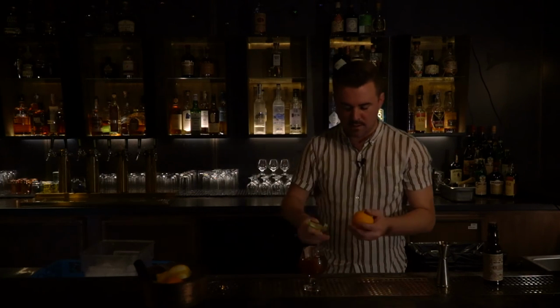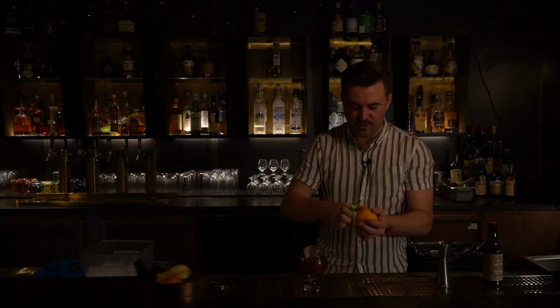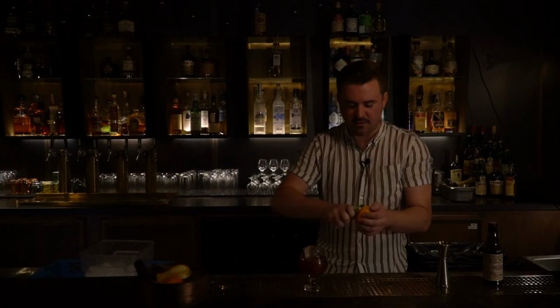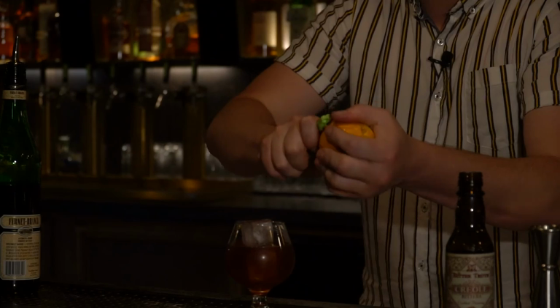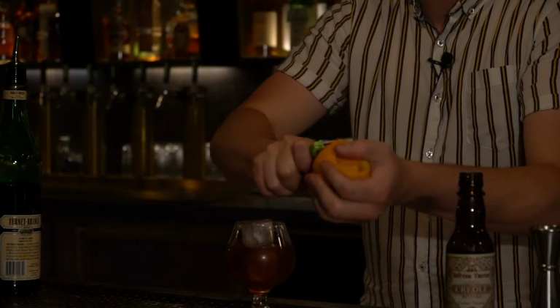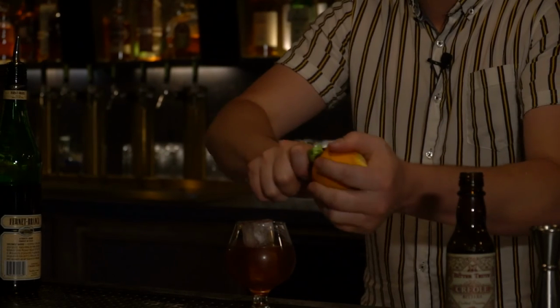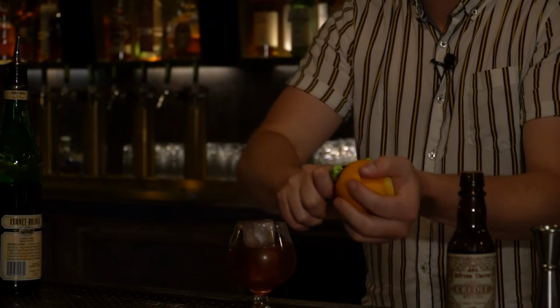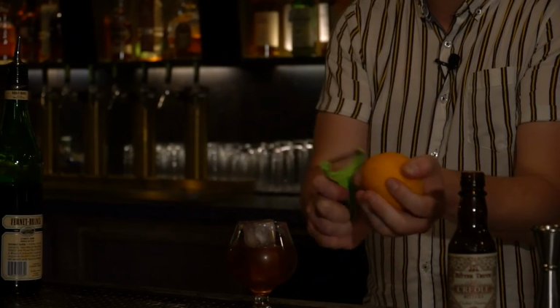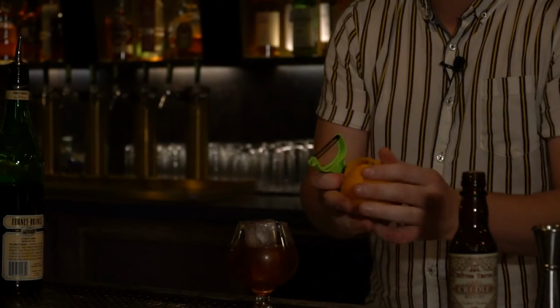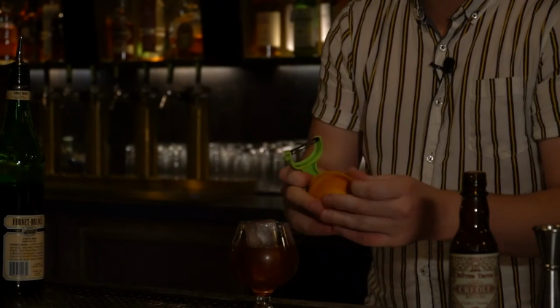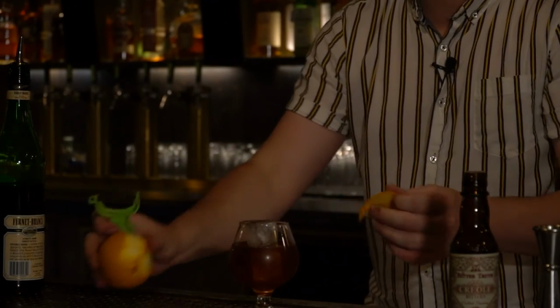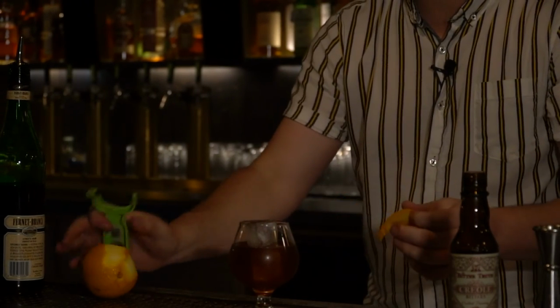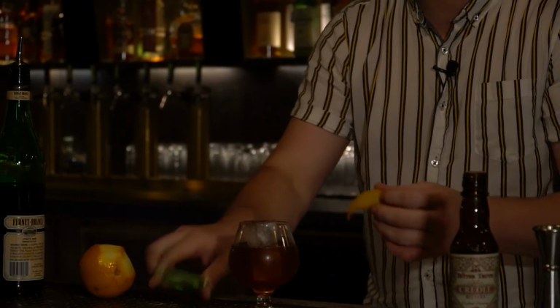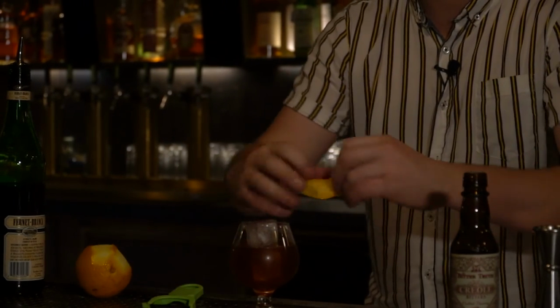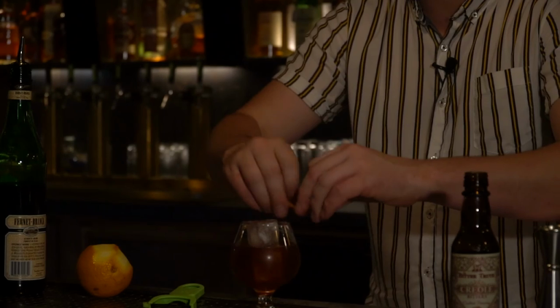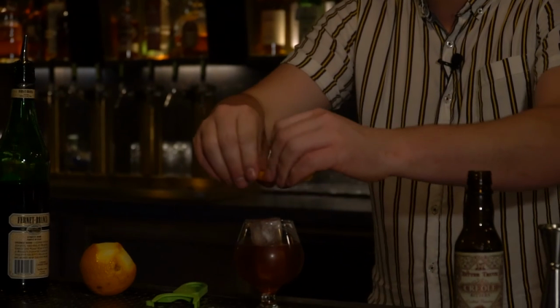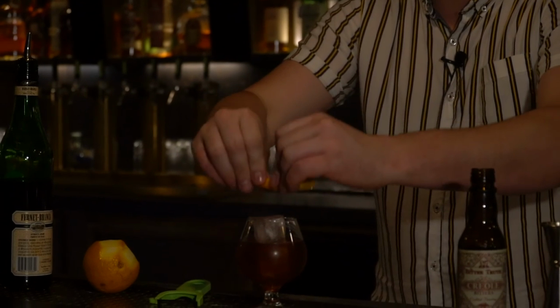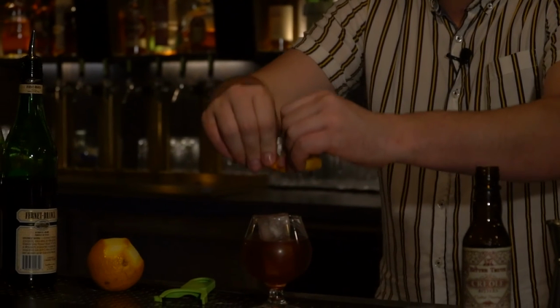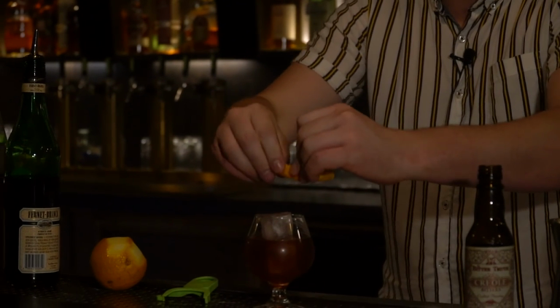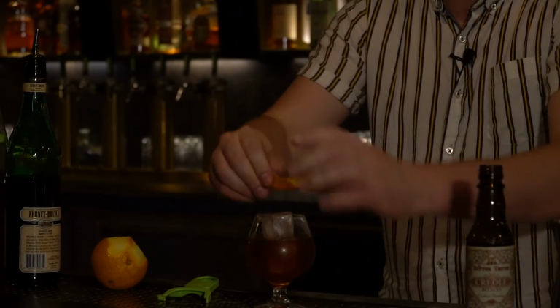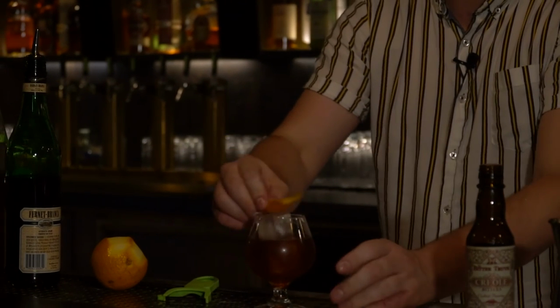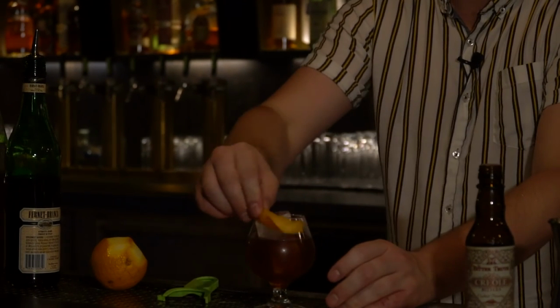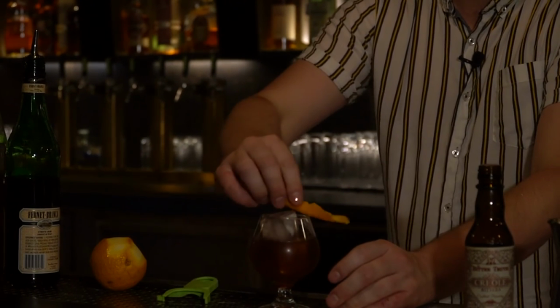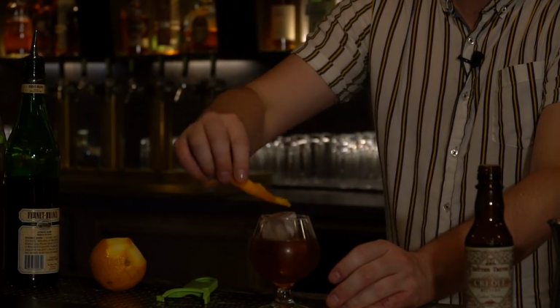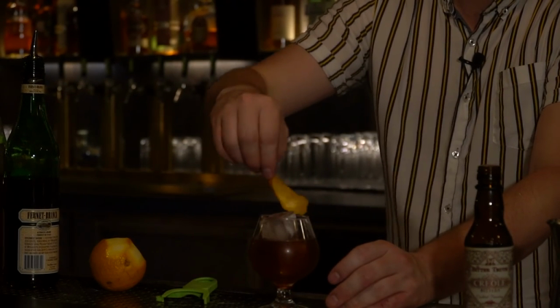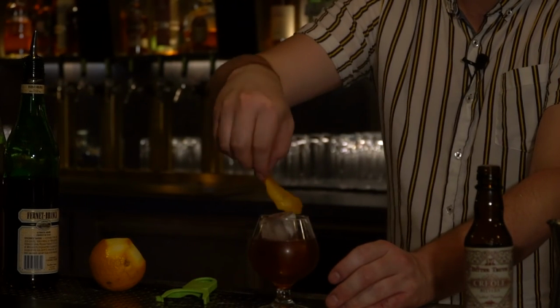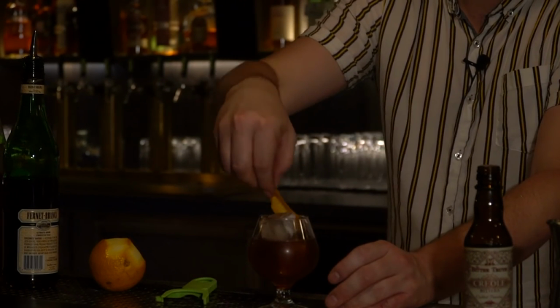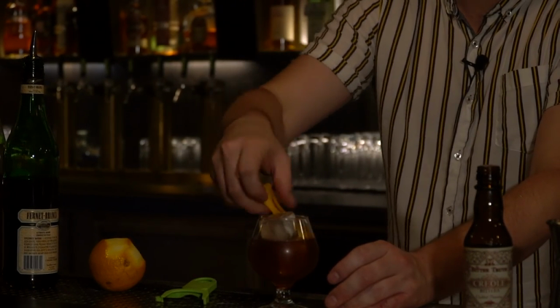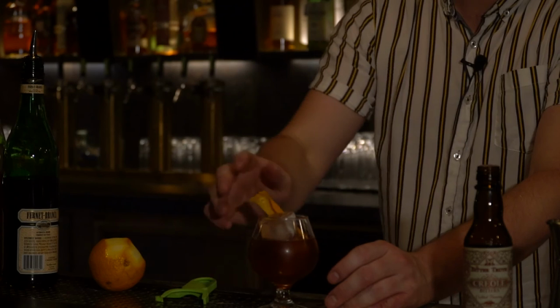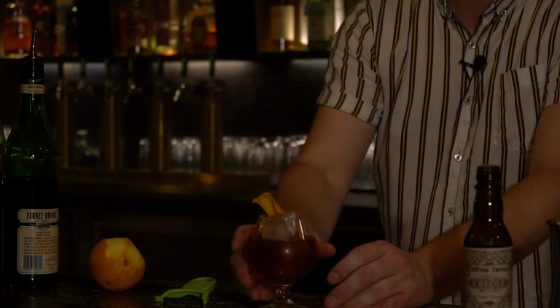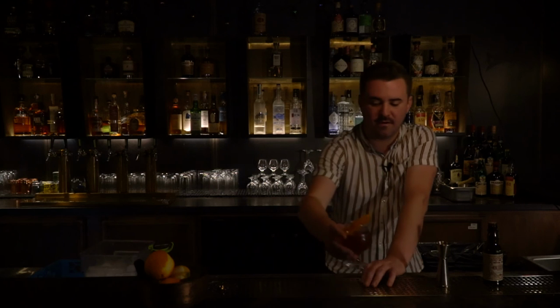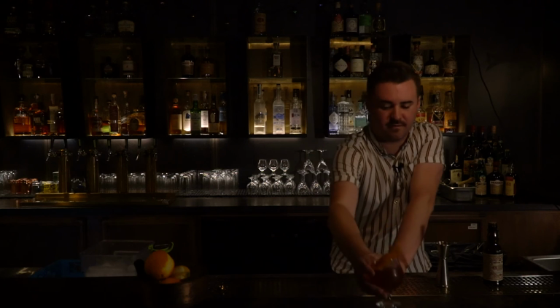And then we just garnish with a nice orange cheek. We express that orange cheek right over the top, kind of get those oils in there, and then throw that in. And here we have Ocean Avenue.